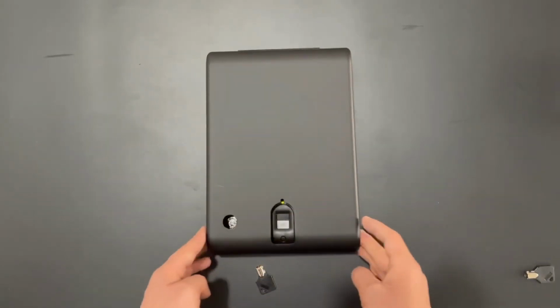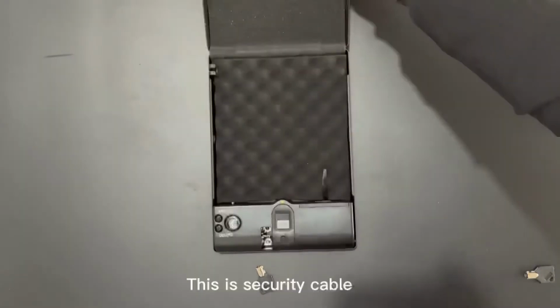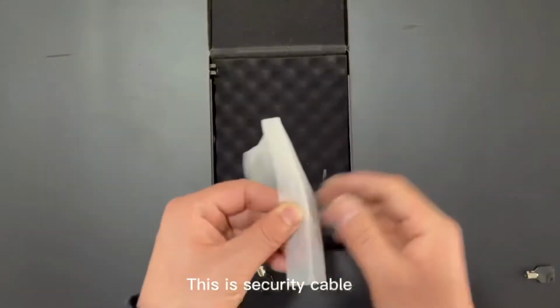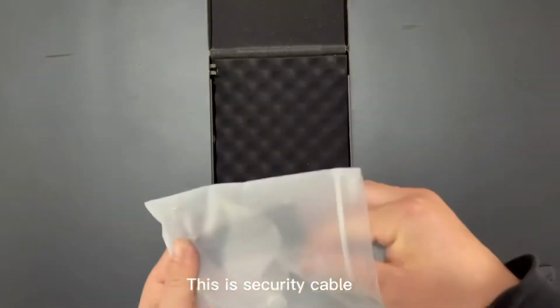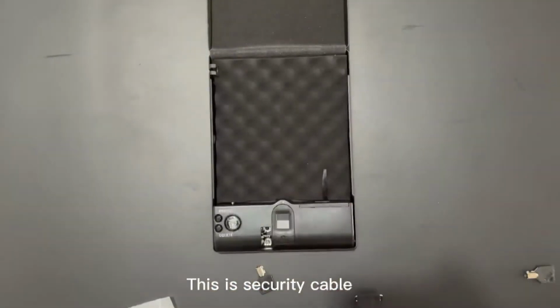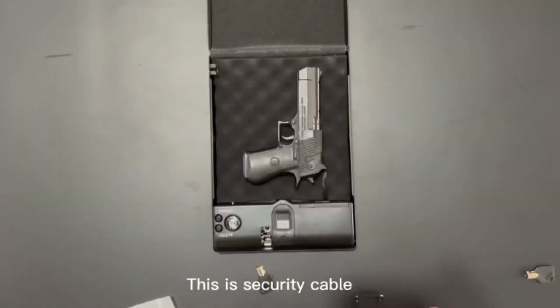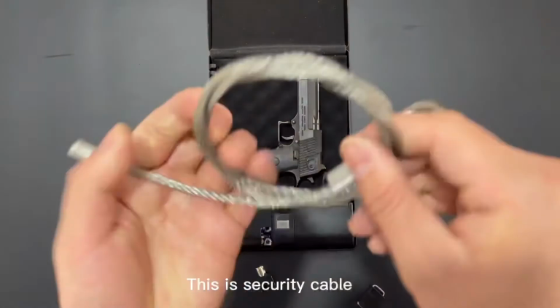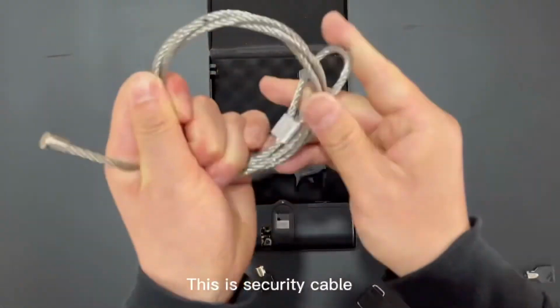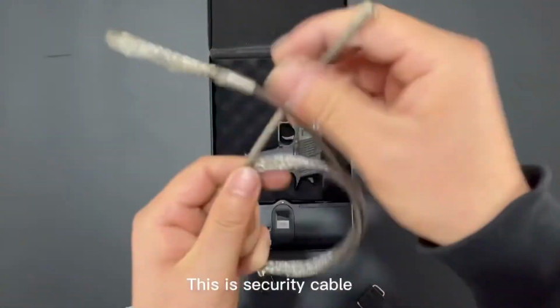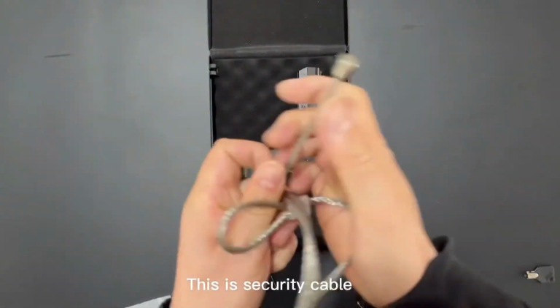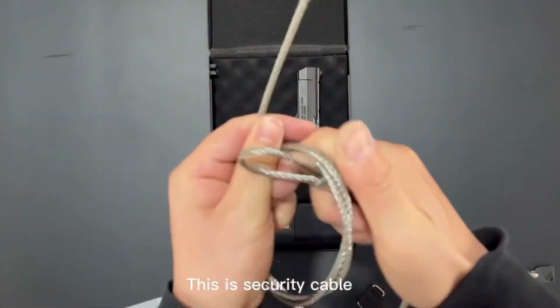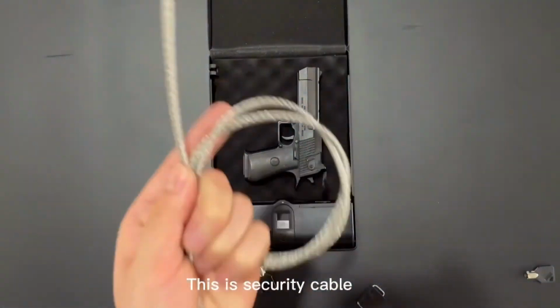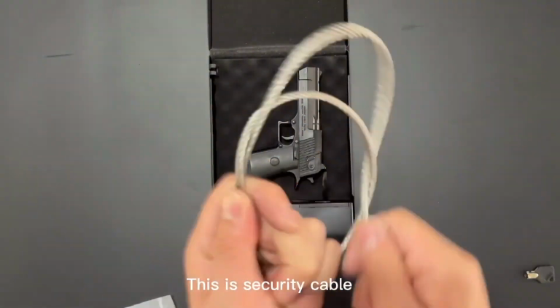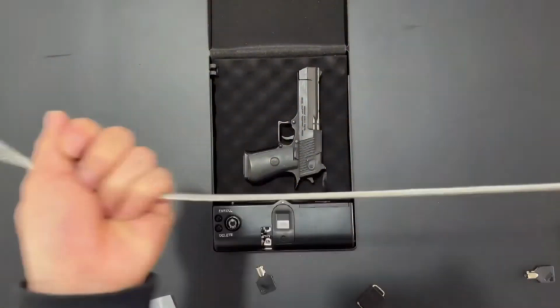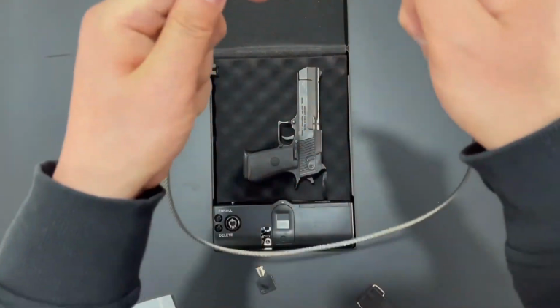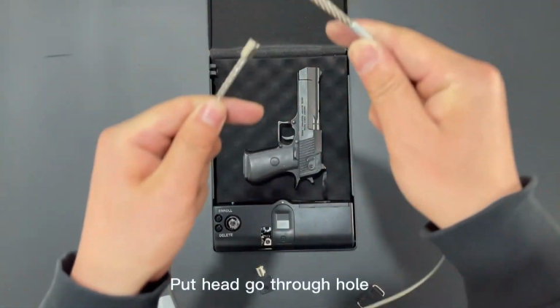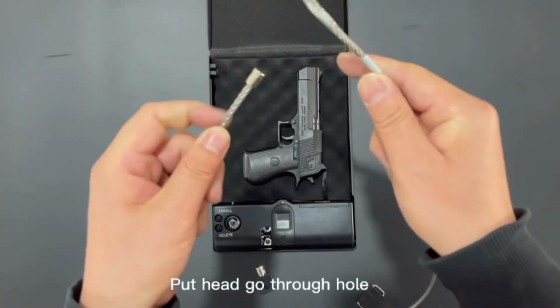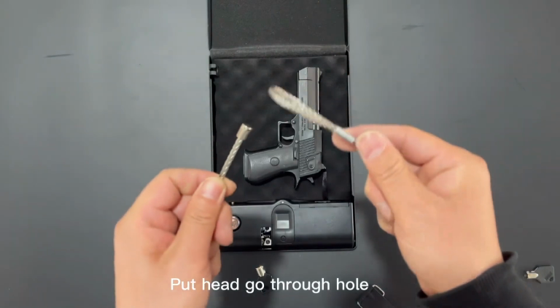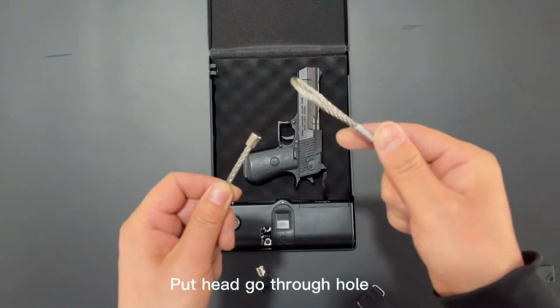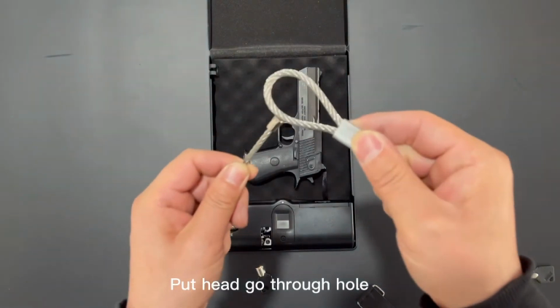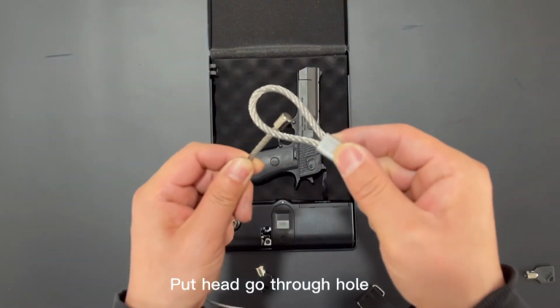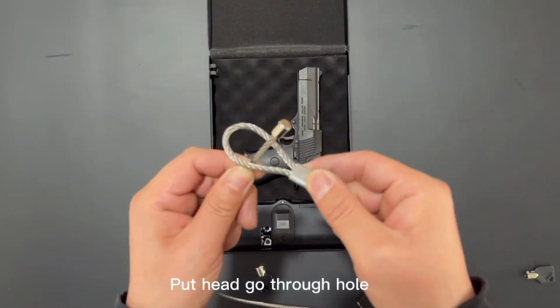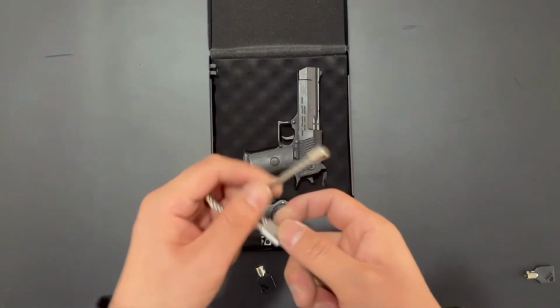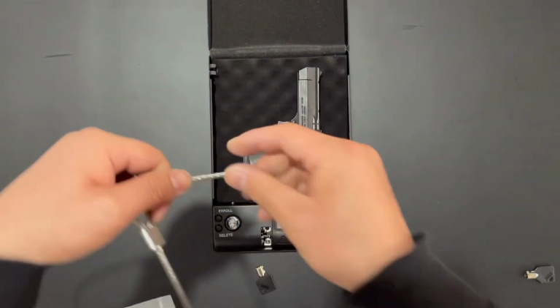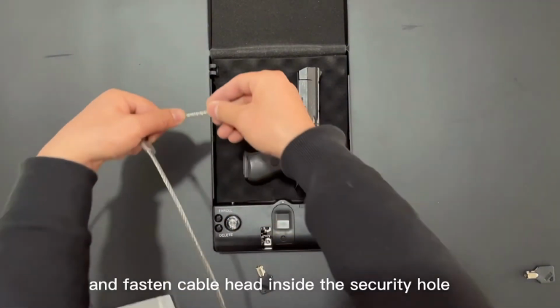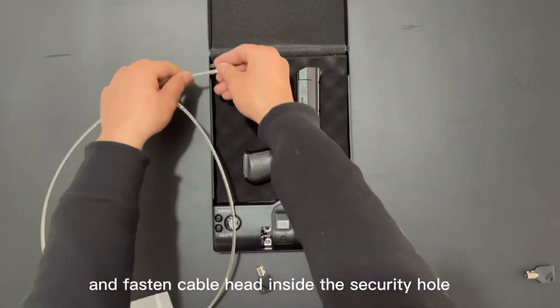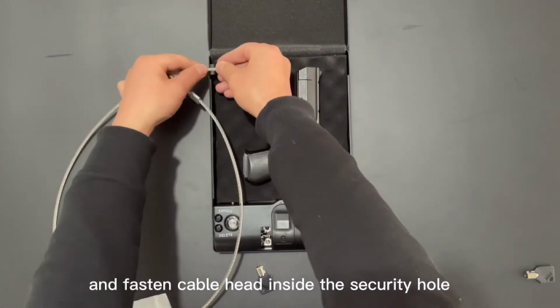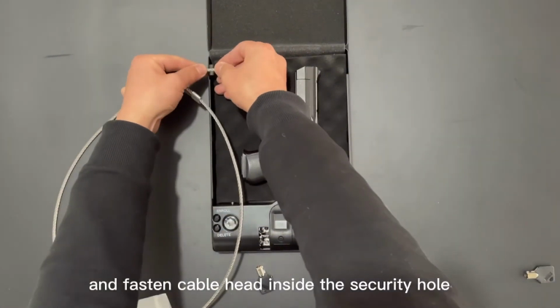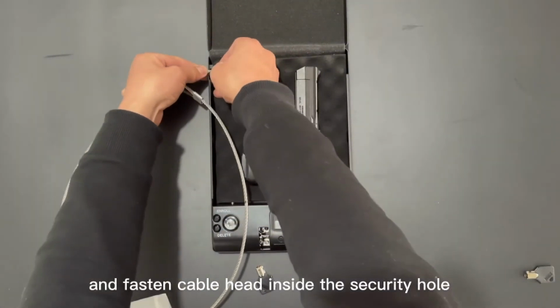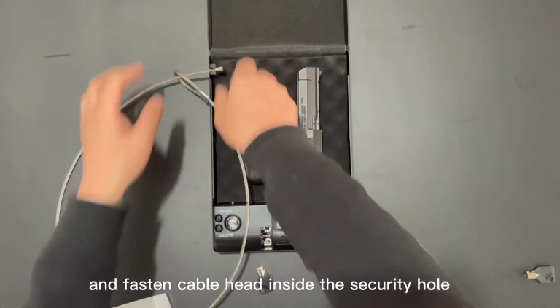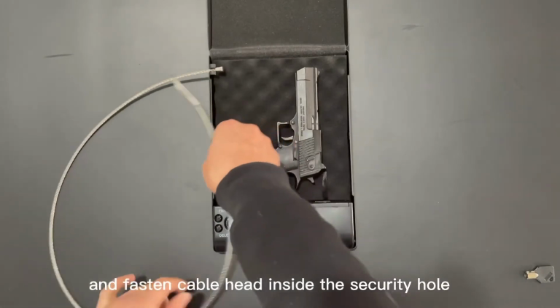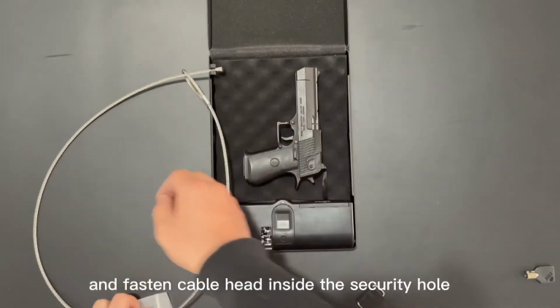This is the security cable. Put the head through the hole and fasten the cable head inside the security hole.